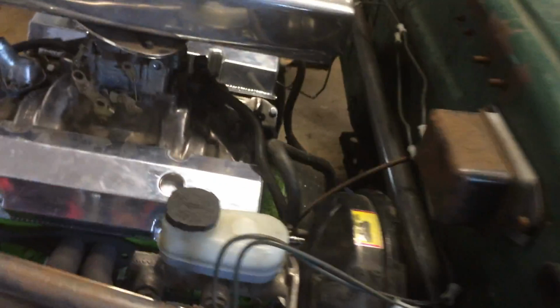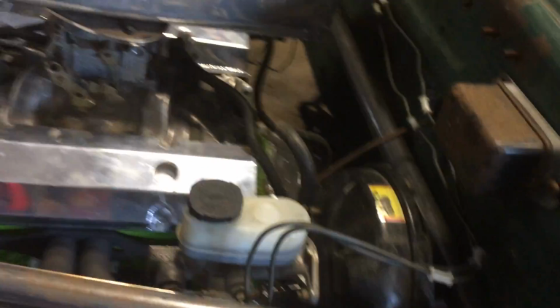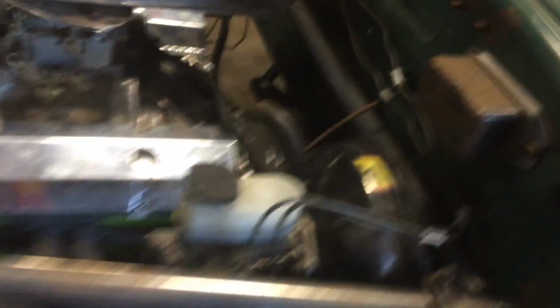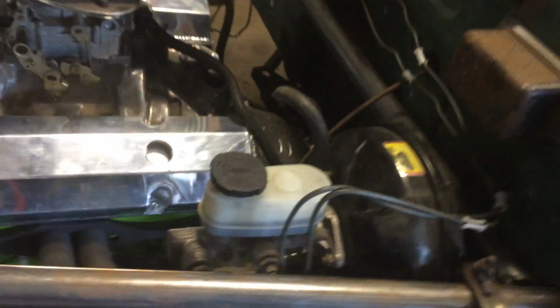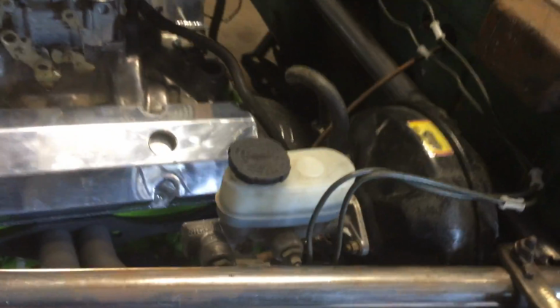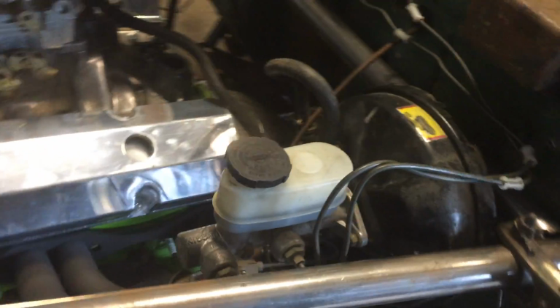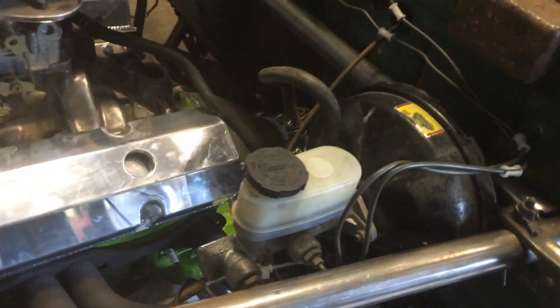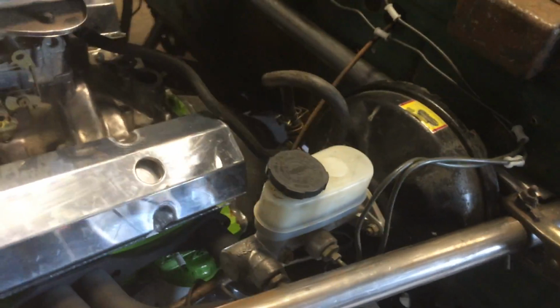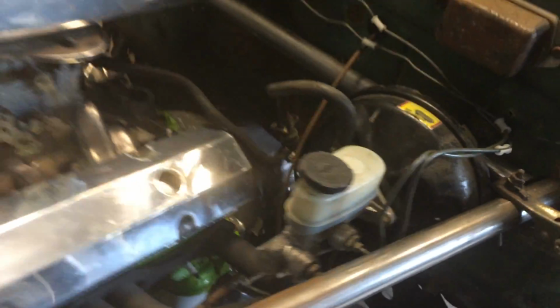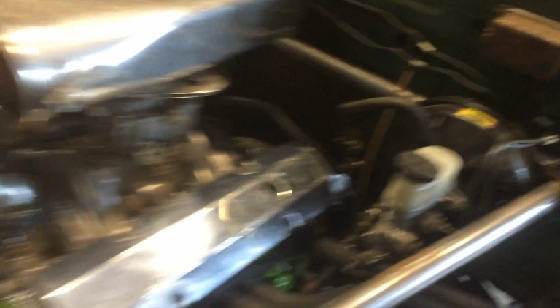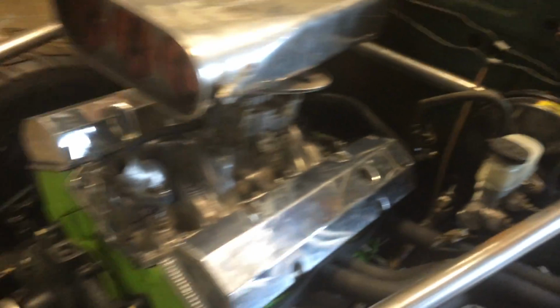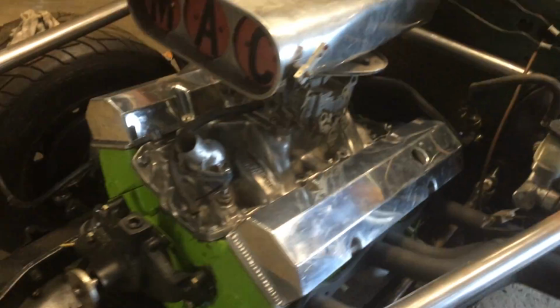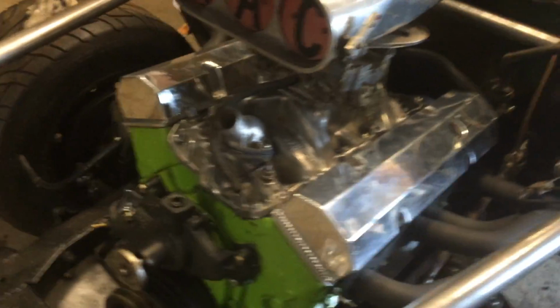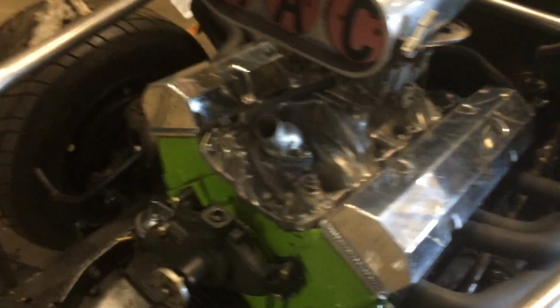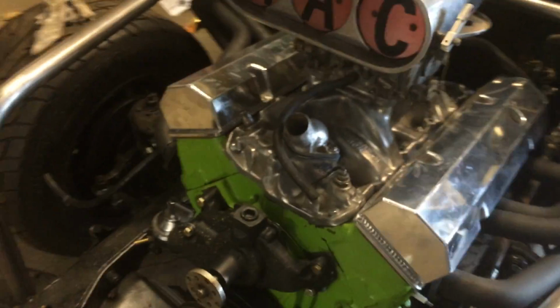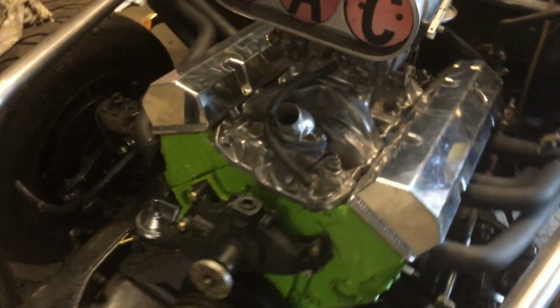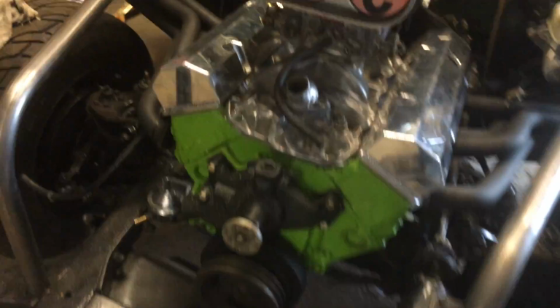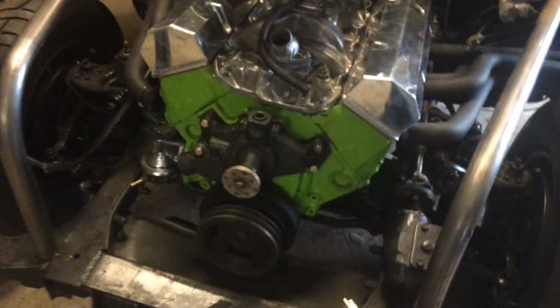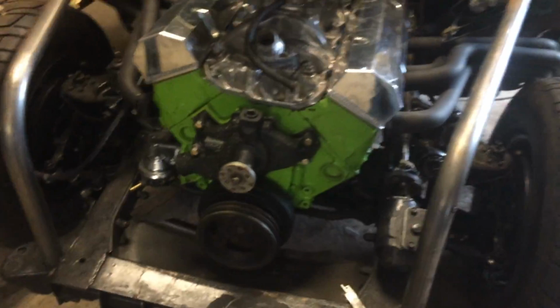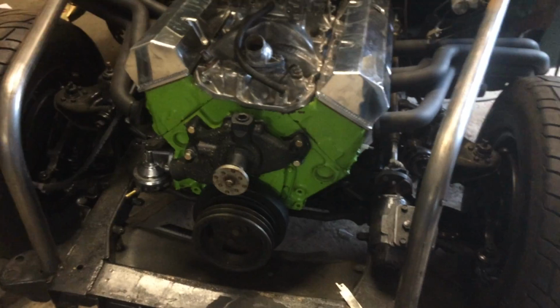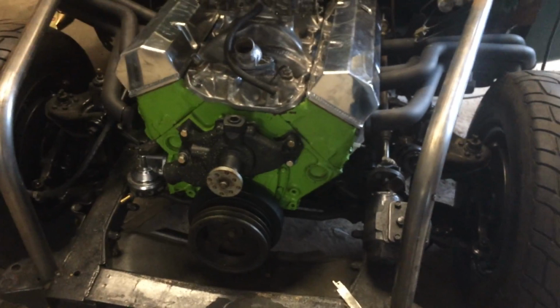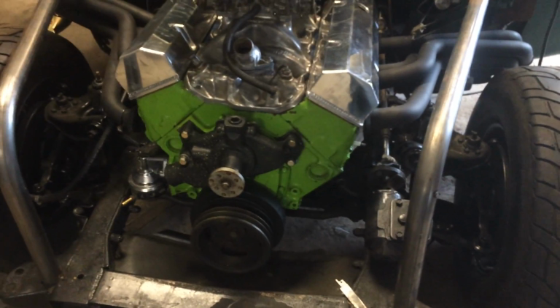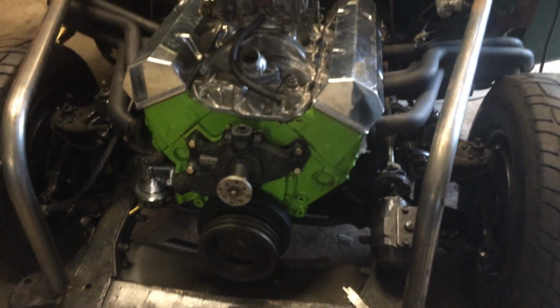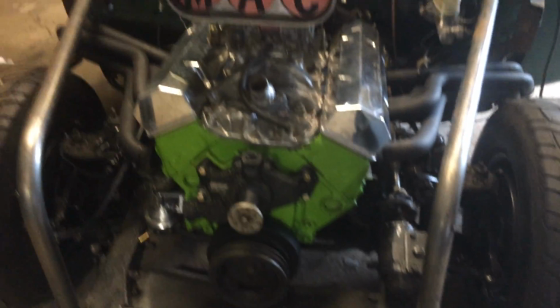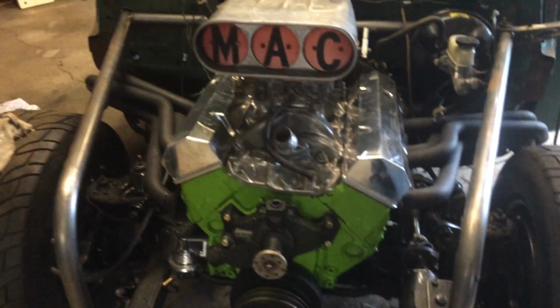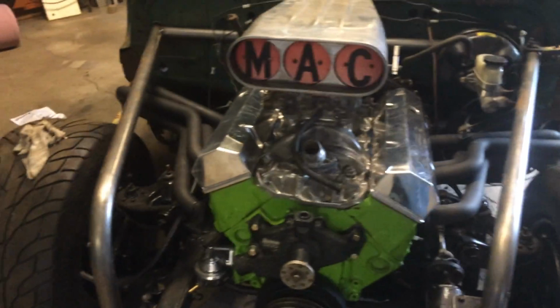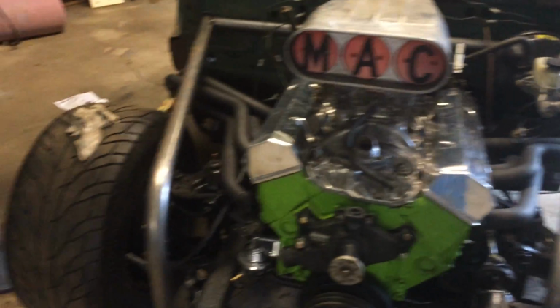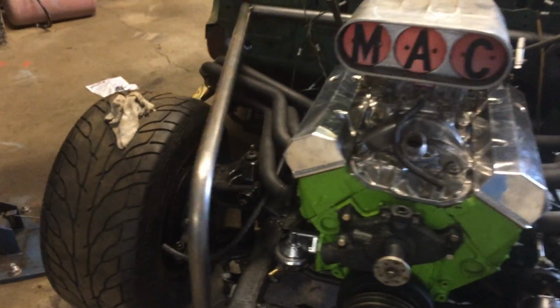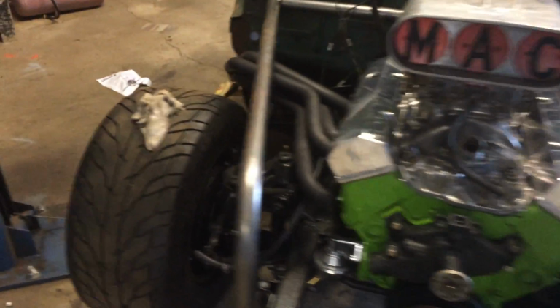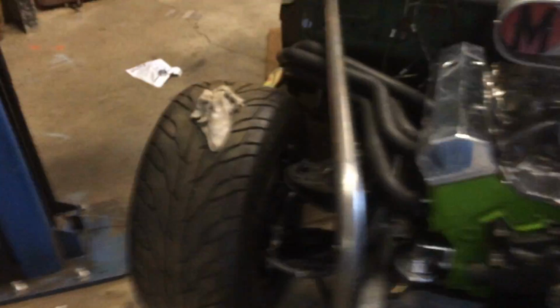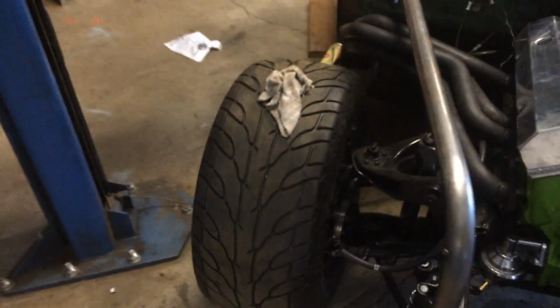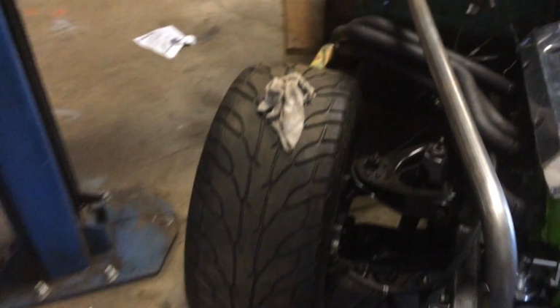Got the old power brake unit hooked up, all the parts on the engine, everything bolted on, ready to put hoses and belts on.